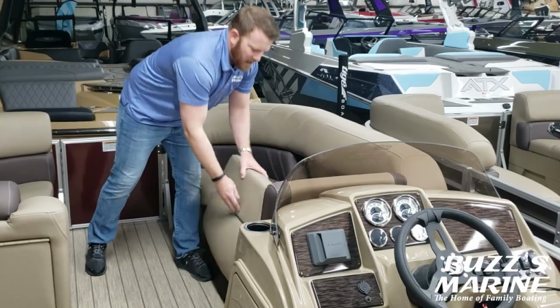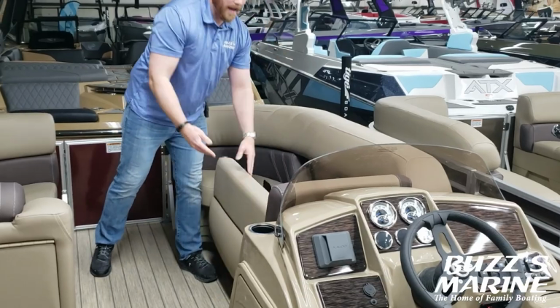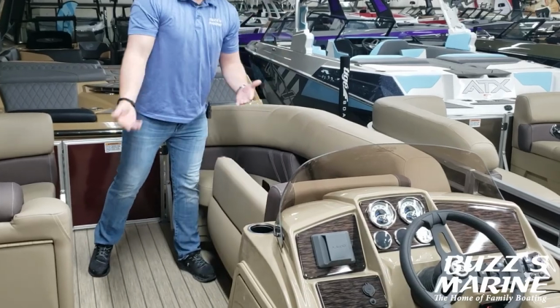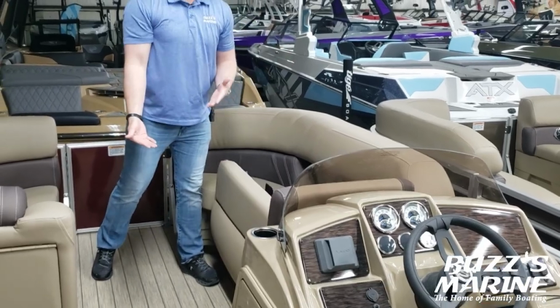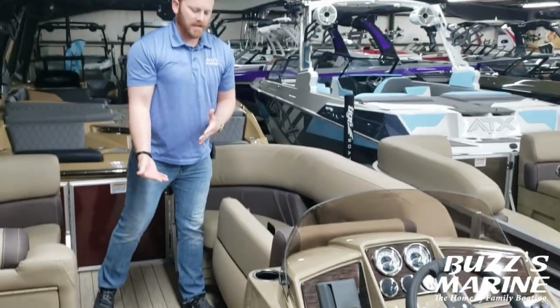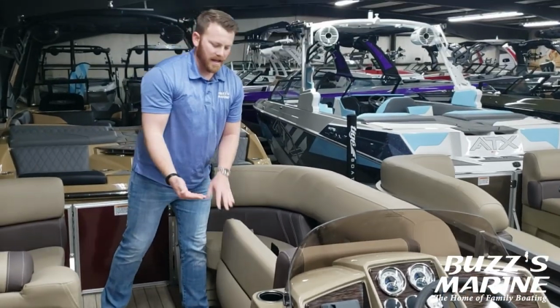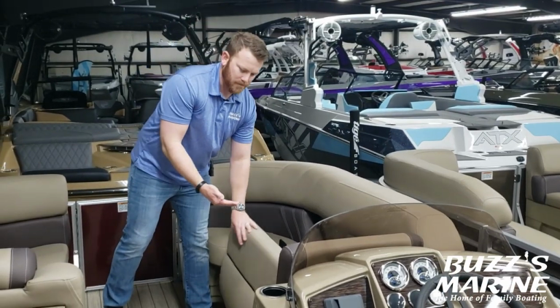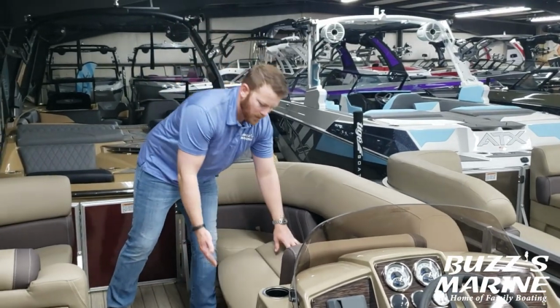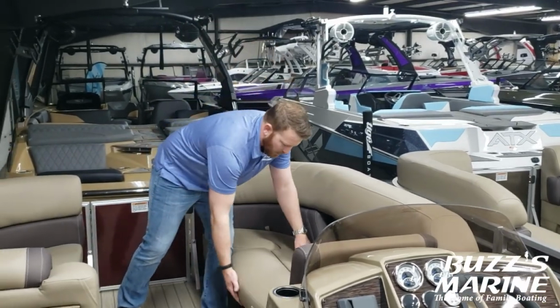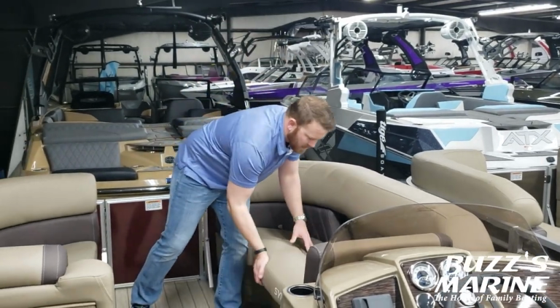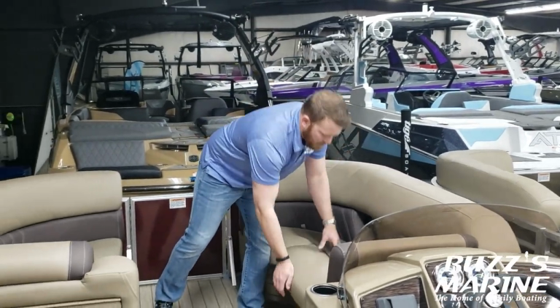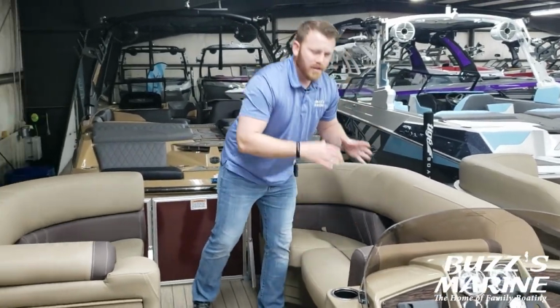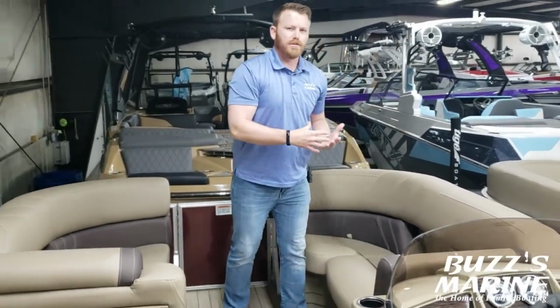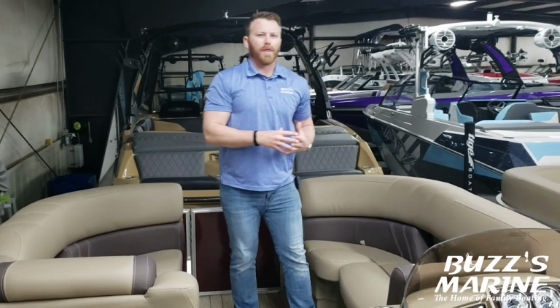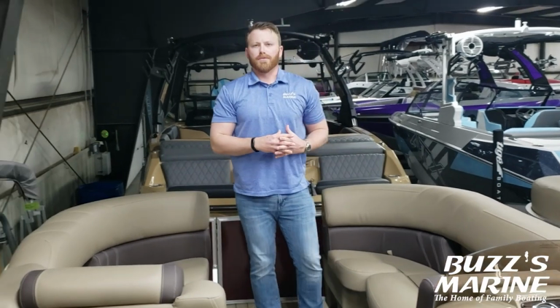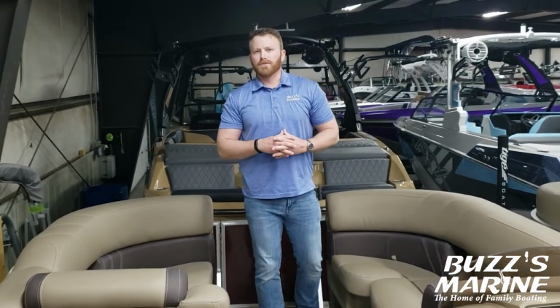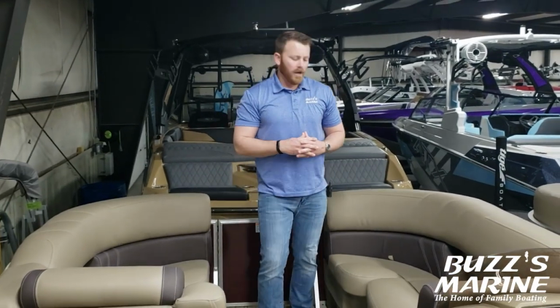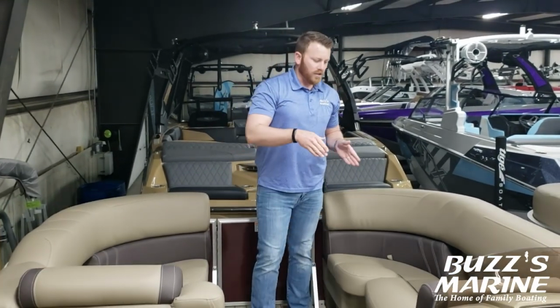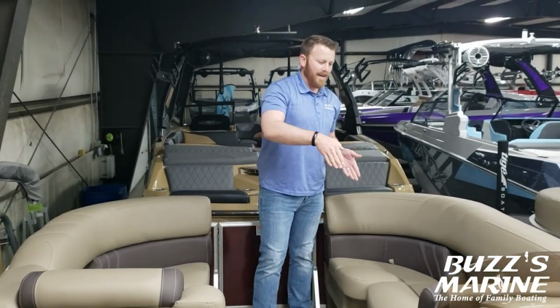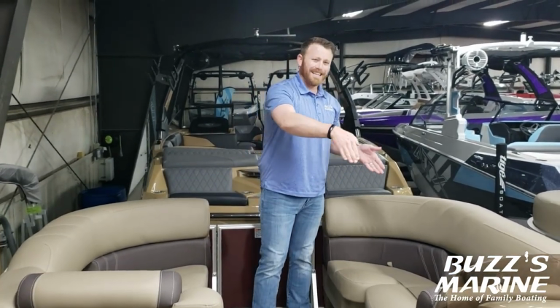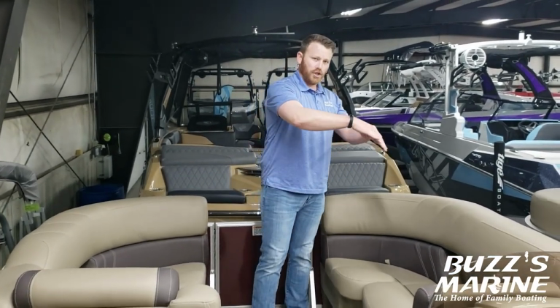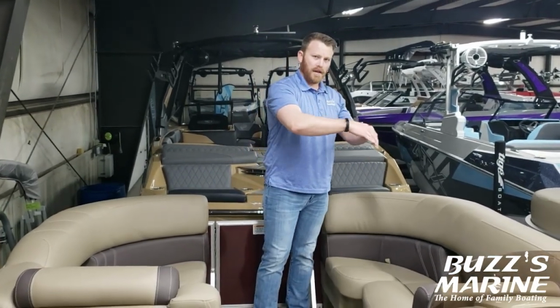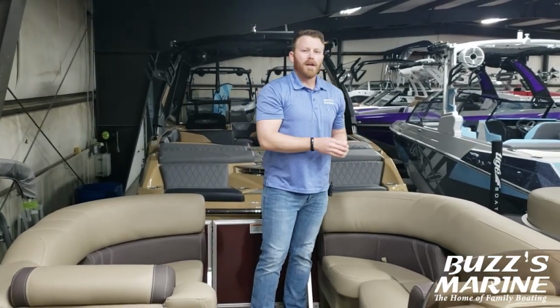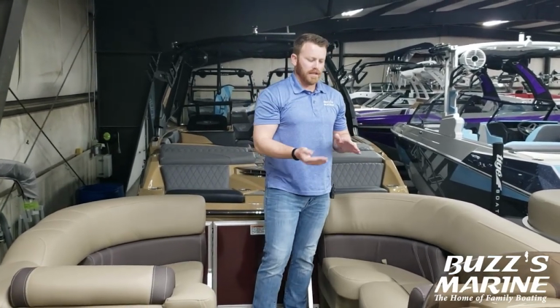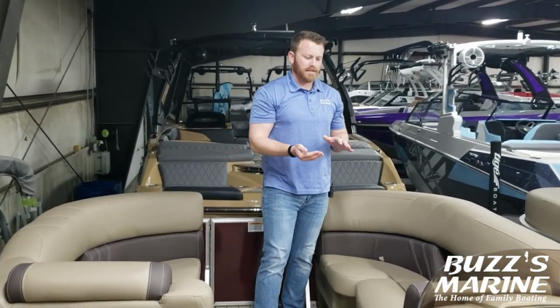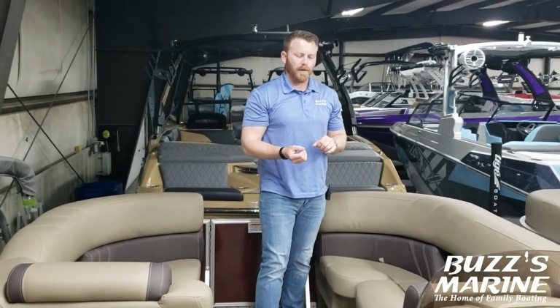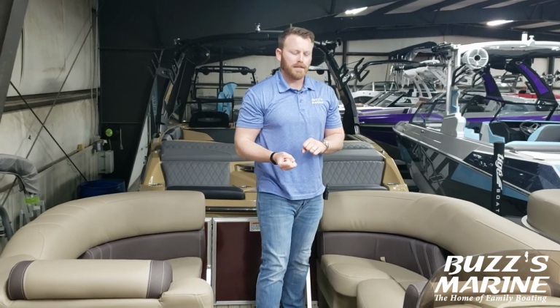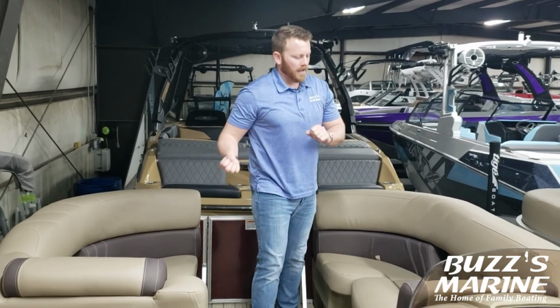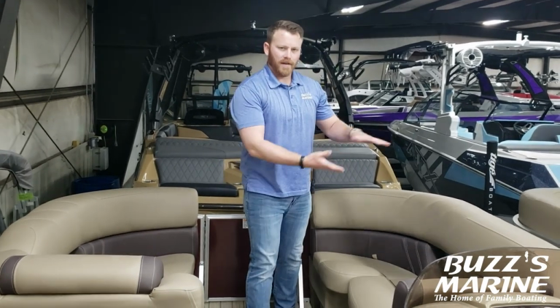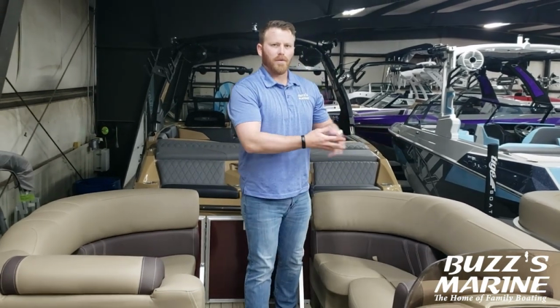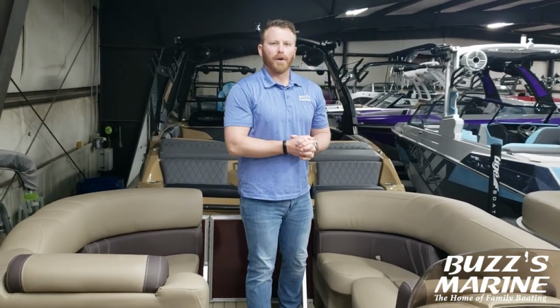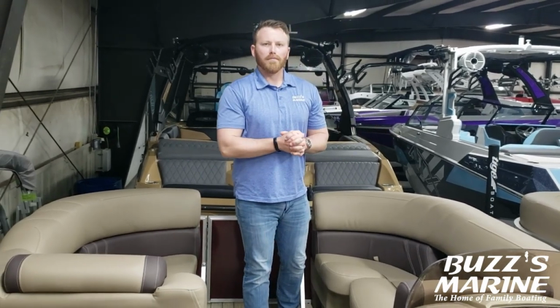You also have piano hinged seating which comes out towards you and then holds itself open so you can use both hands to rummage through. There's a nice little channel on there so that if somebody sits down with wet trunks it just funnels the water overboard.